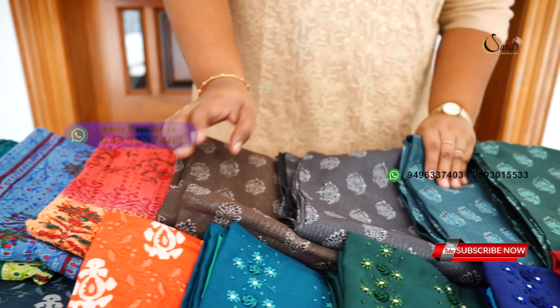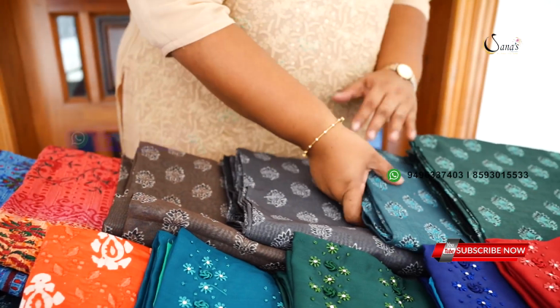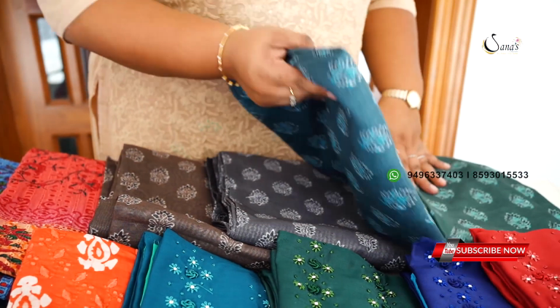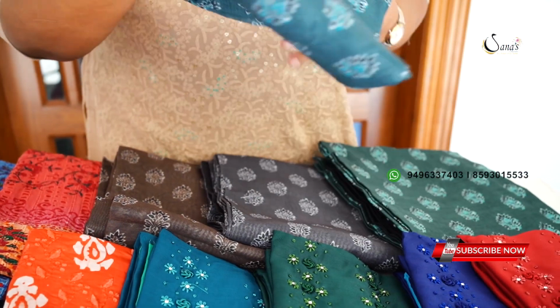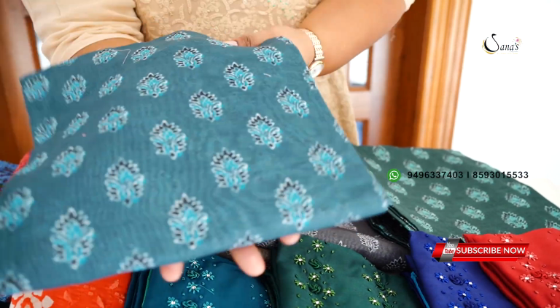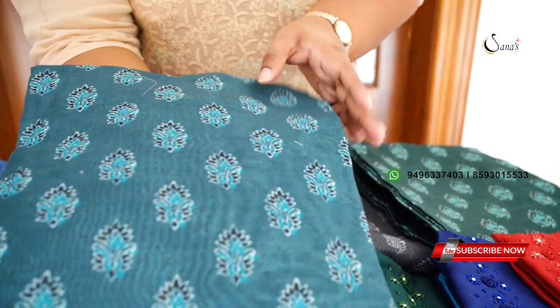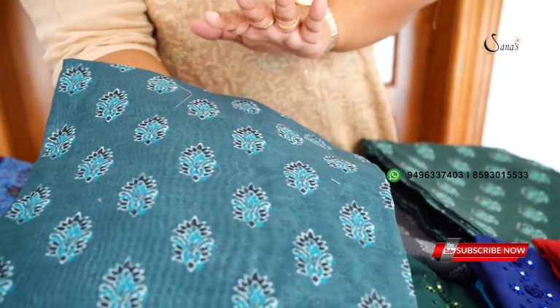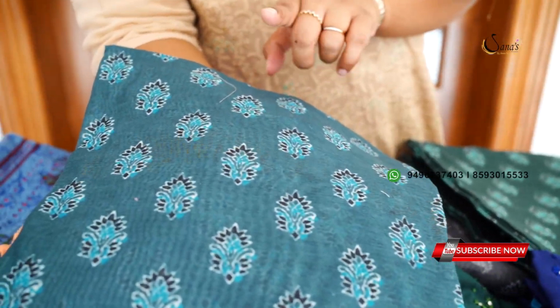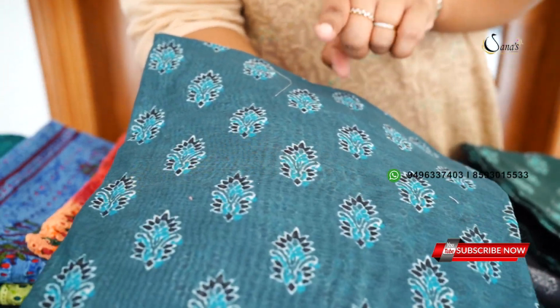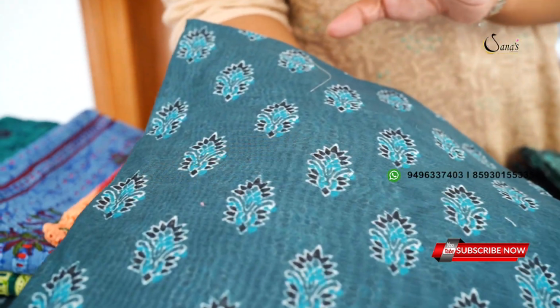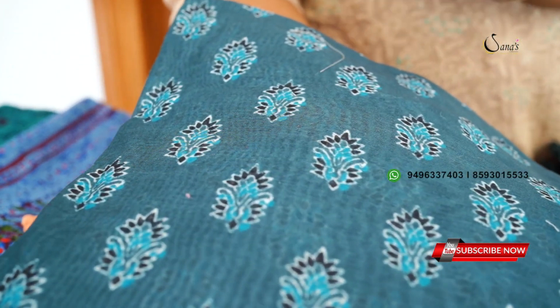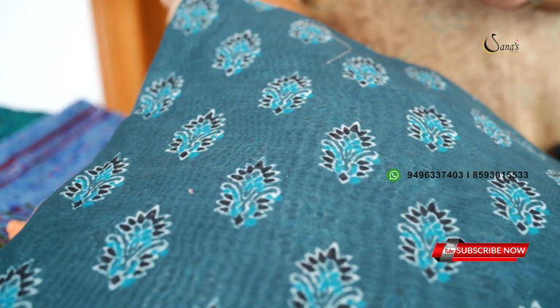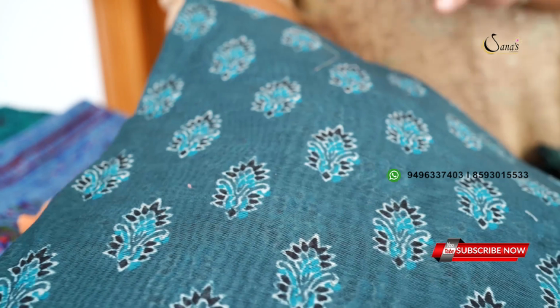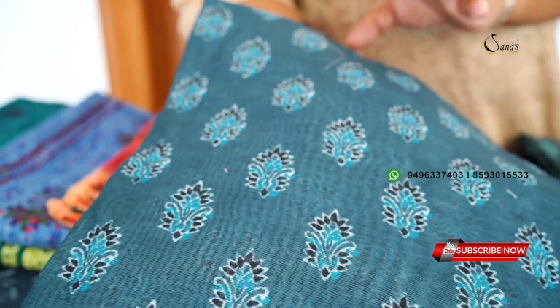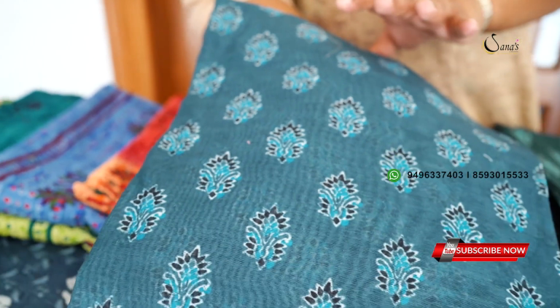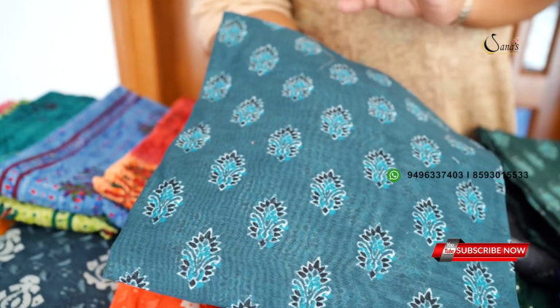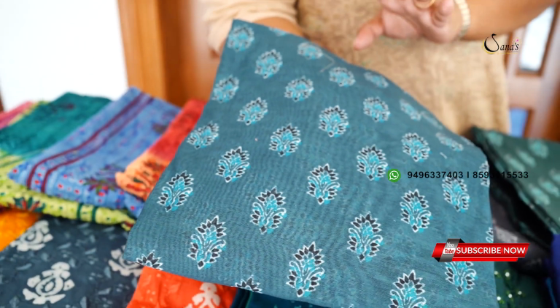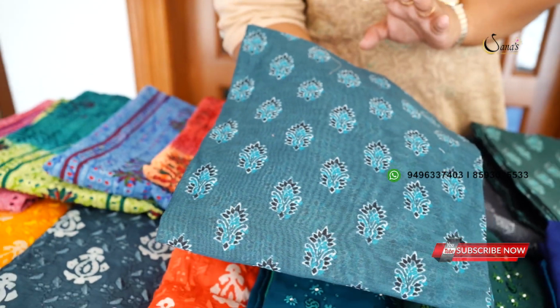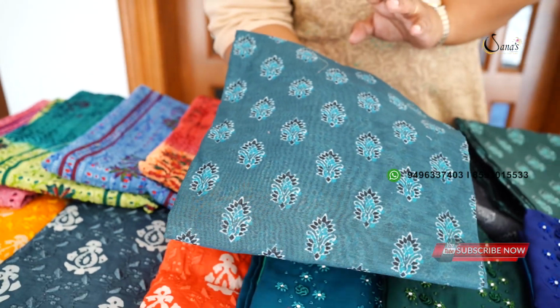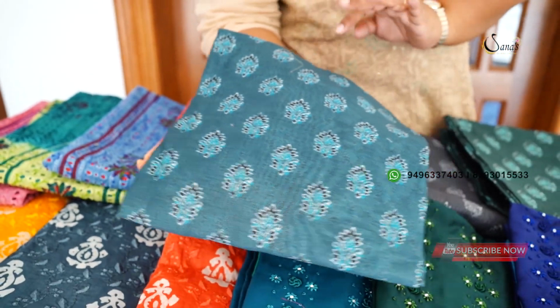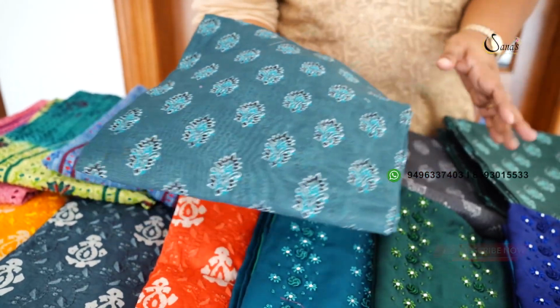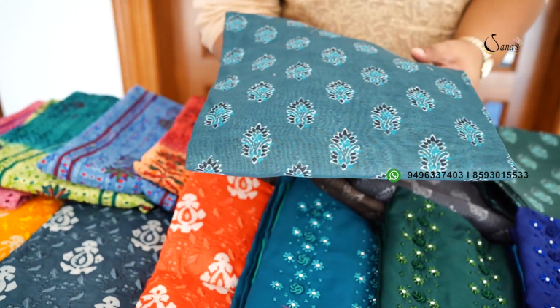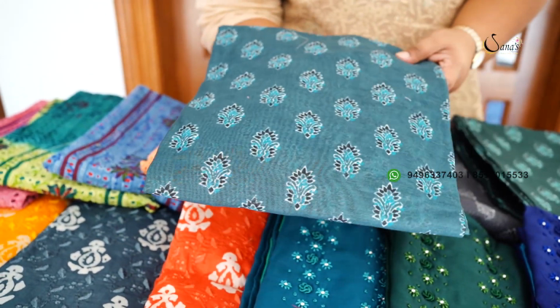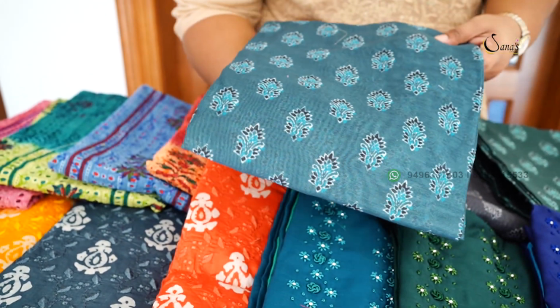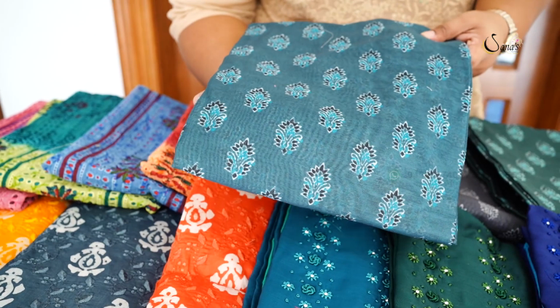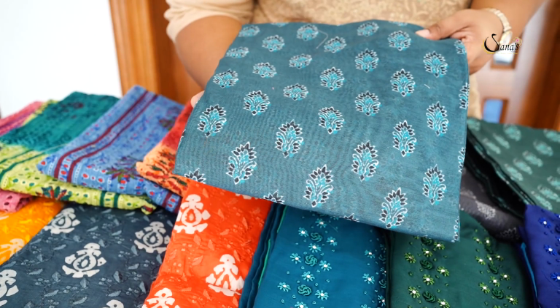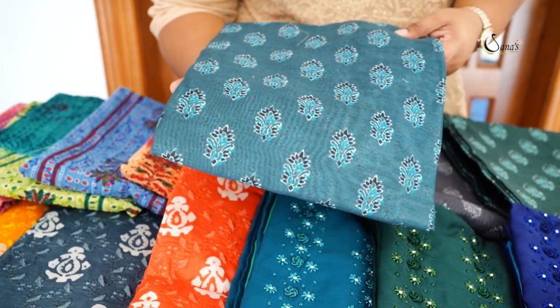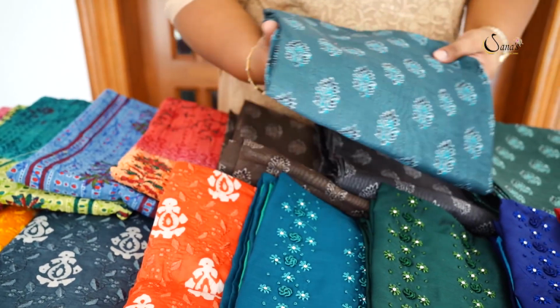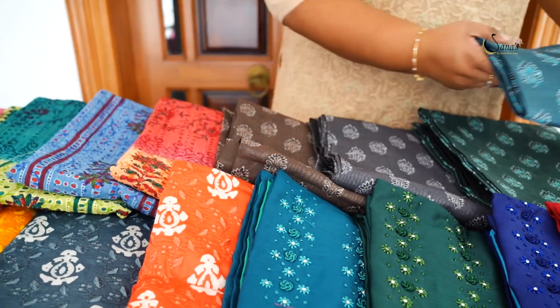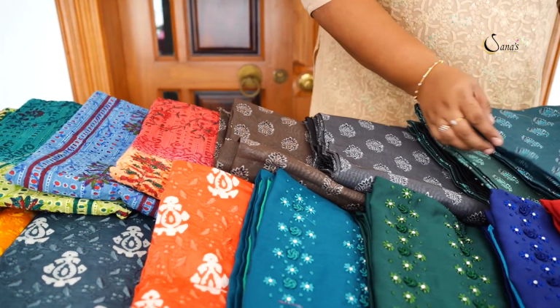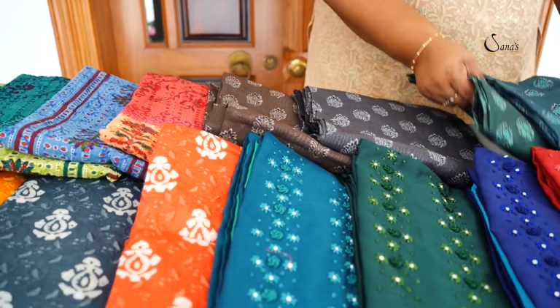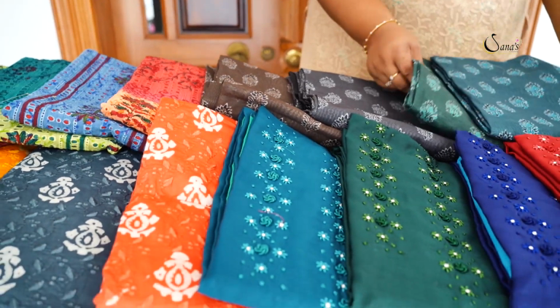The last collection has a different color chart. This is a block print, semi-chandery, top-end, 1190 range, with 4 different colors available in the daily wear collection. Let's look at the details.